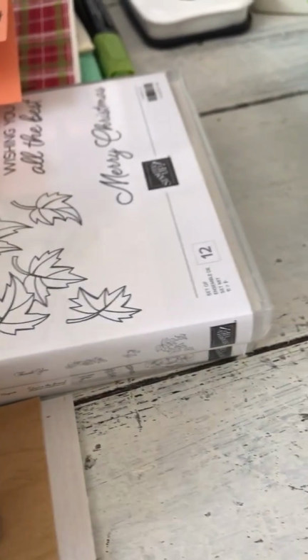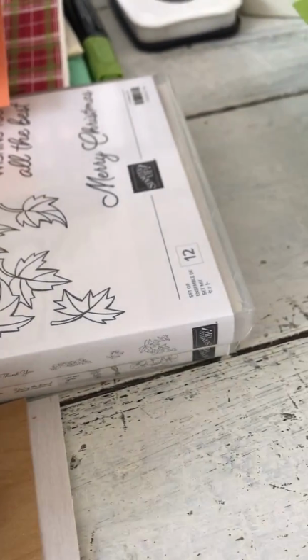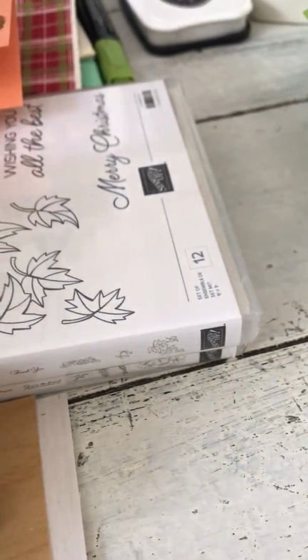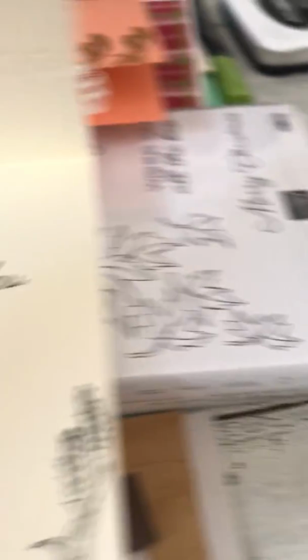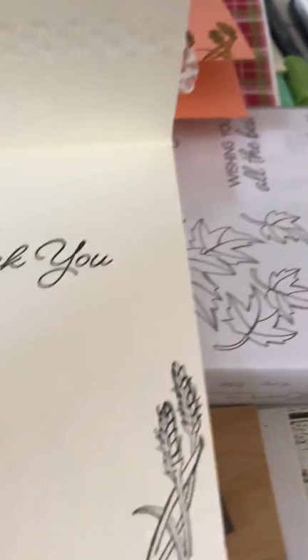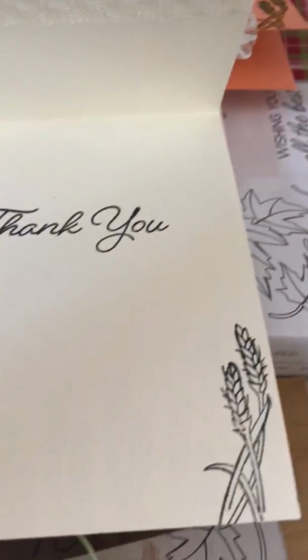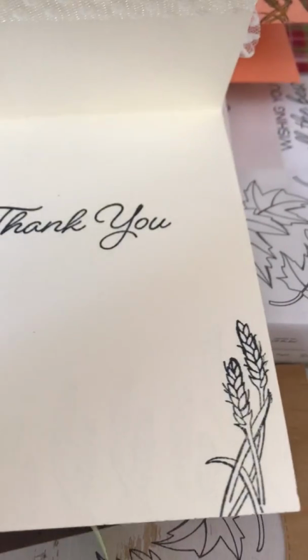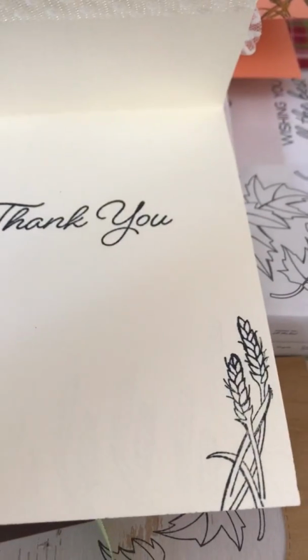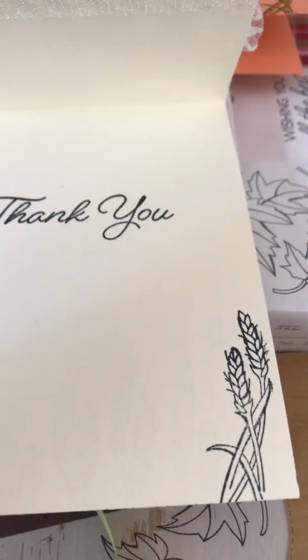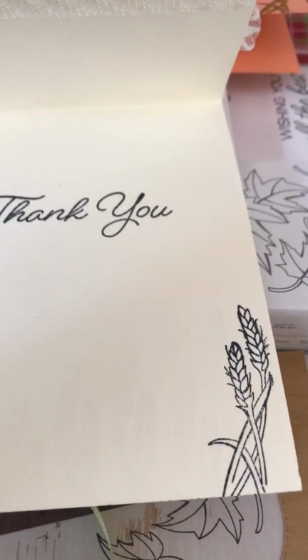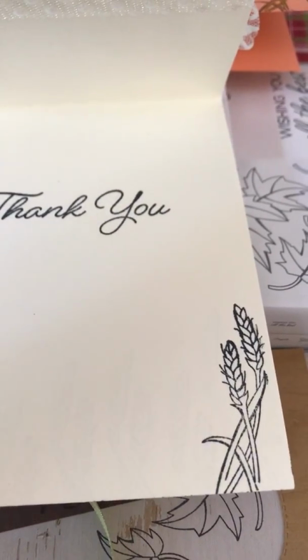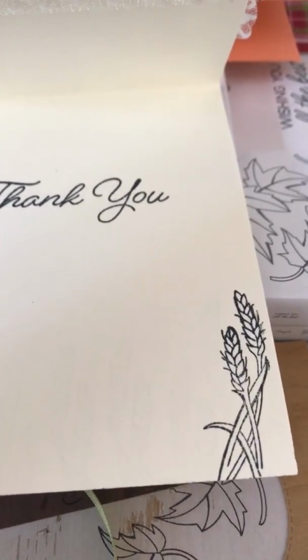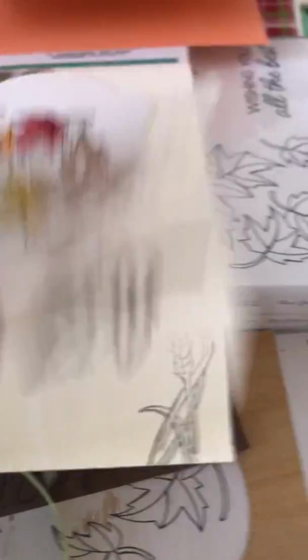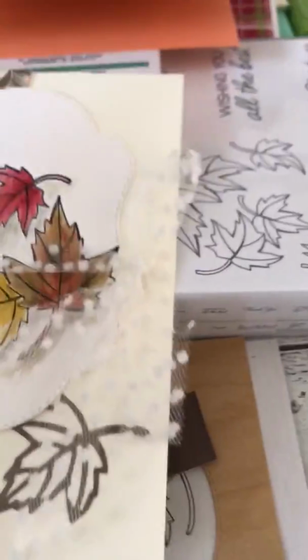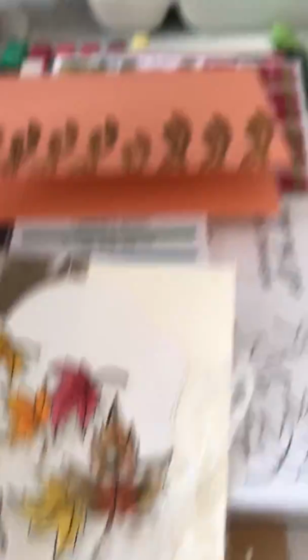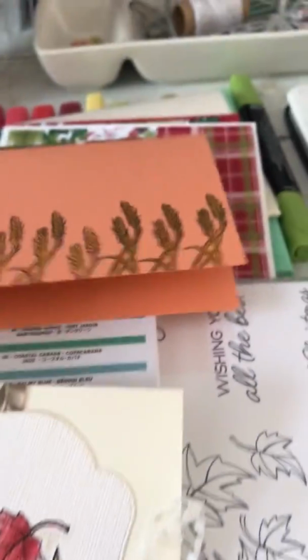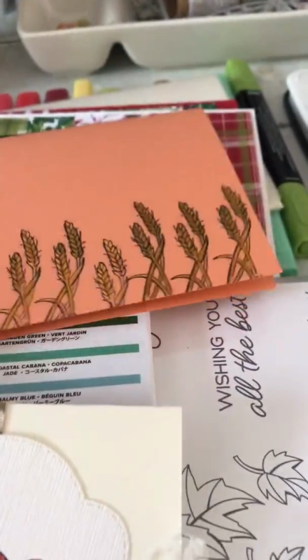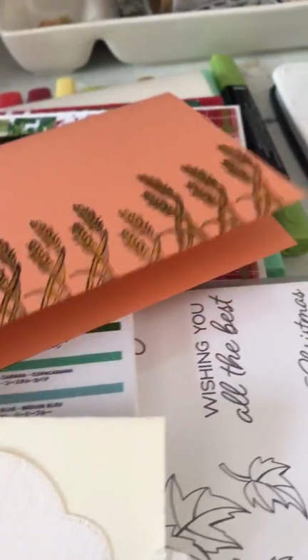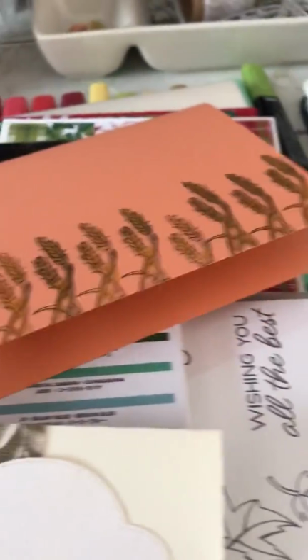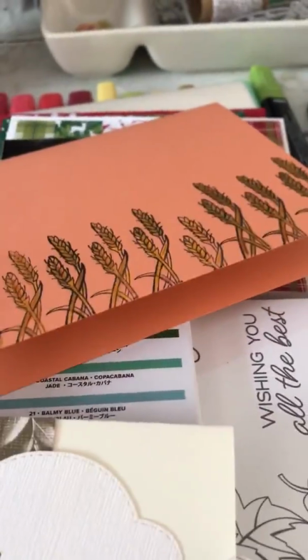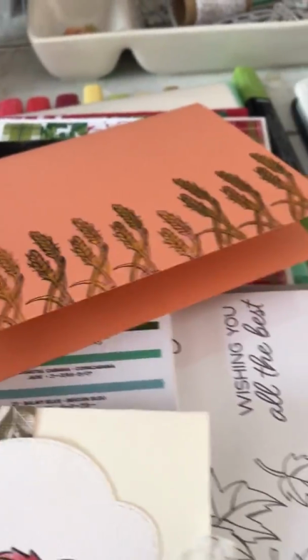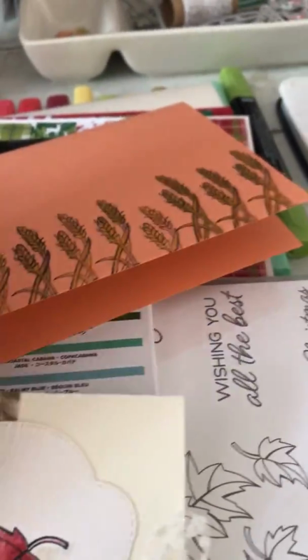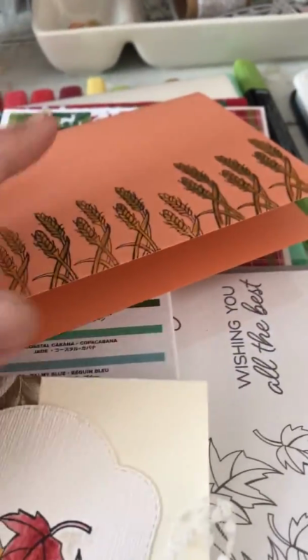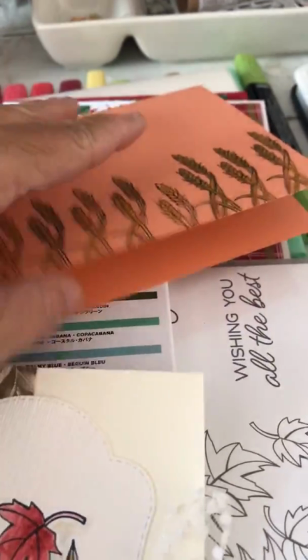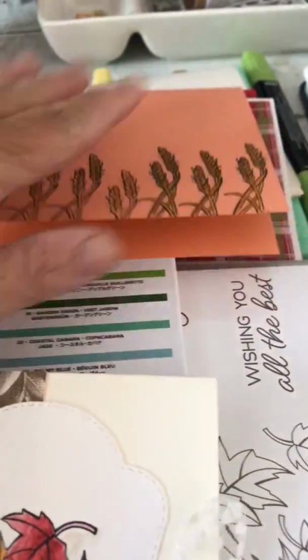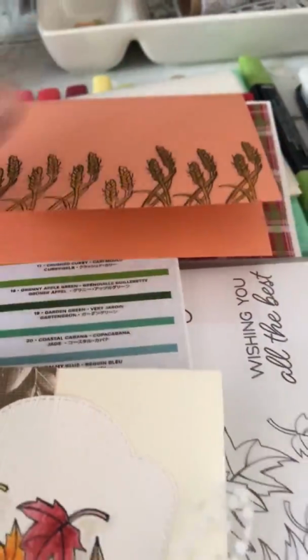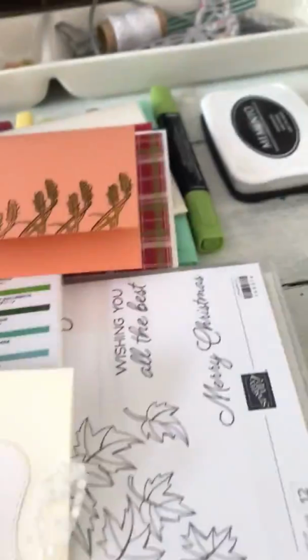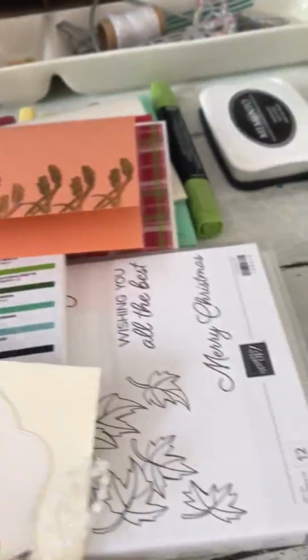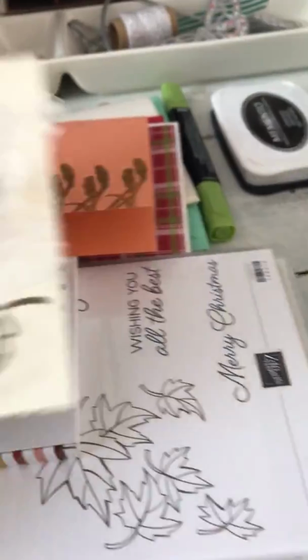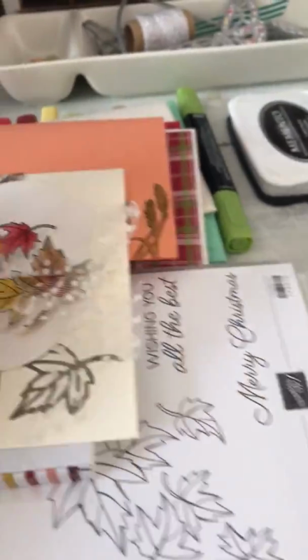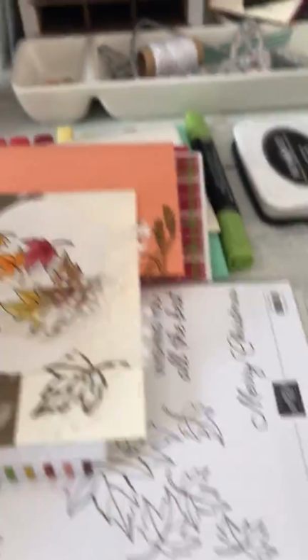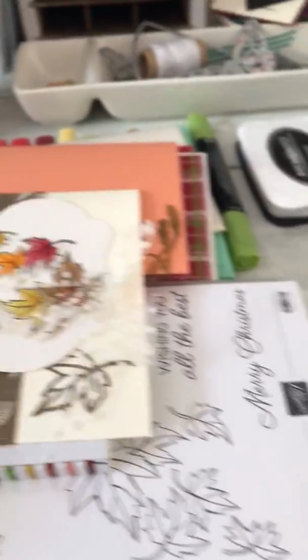I did try to use the wheat stamp — so pretty — but it did not work on that paper. Don't do it. Ugly.